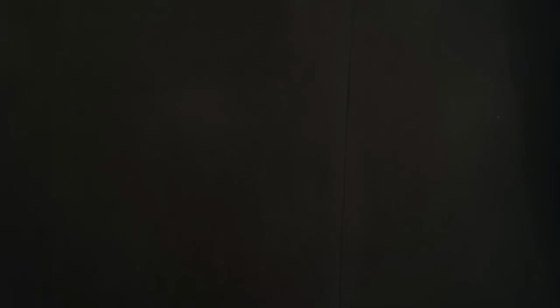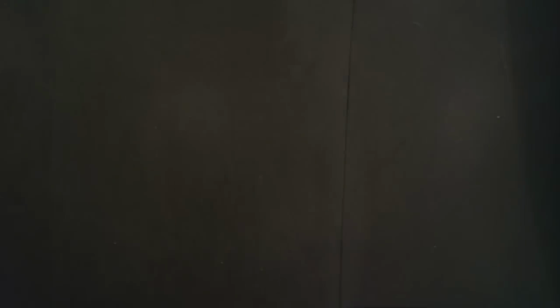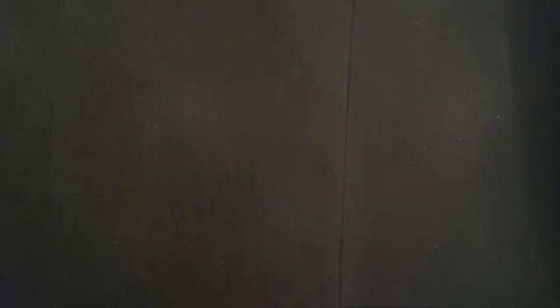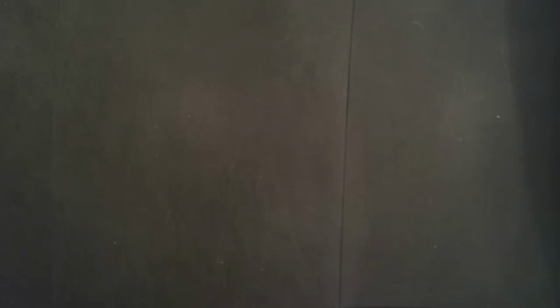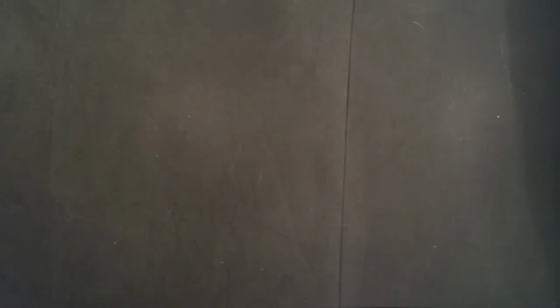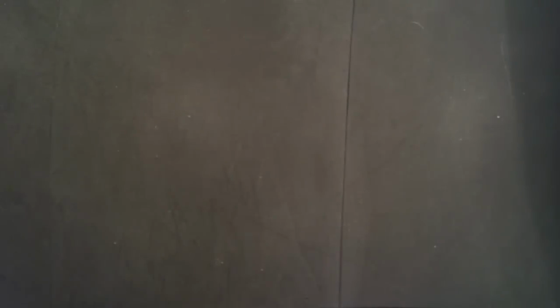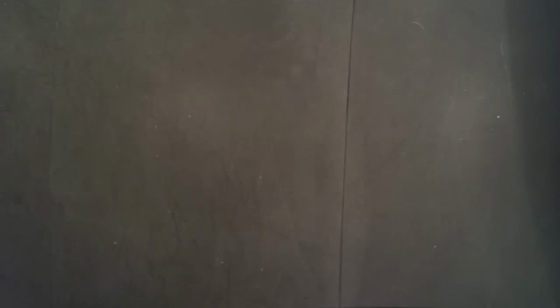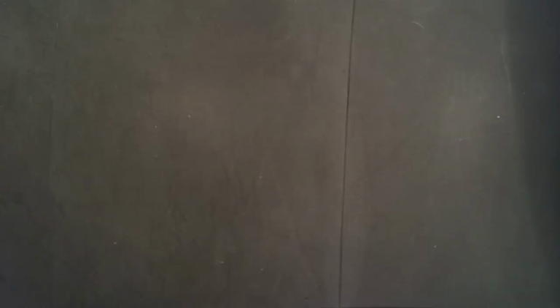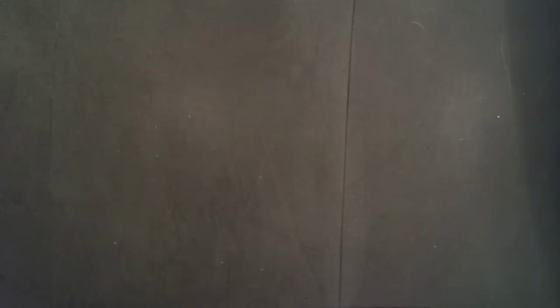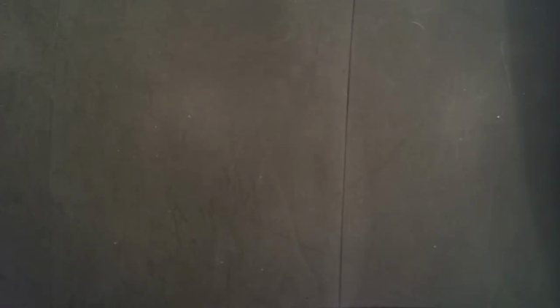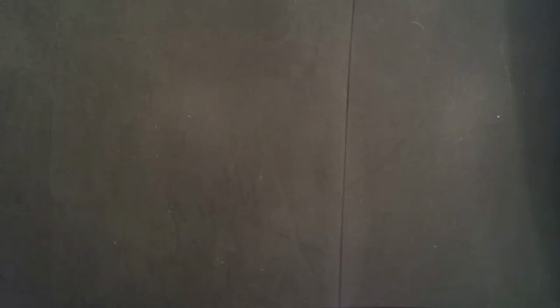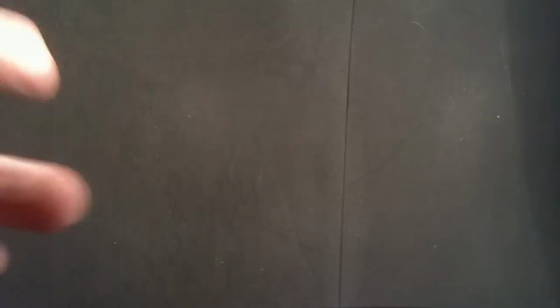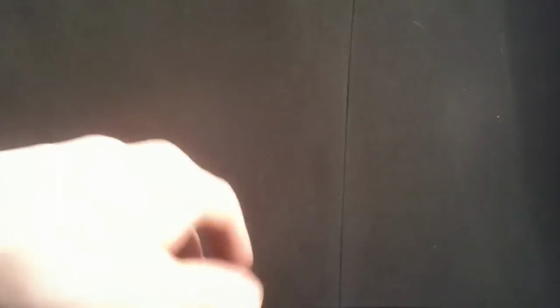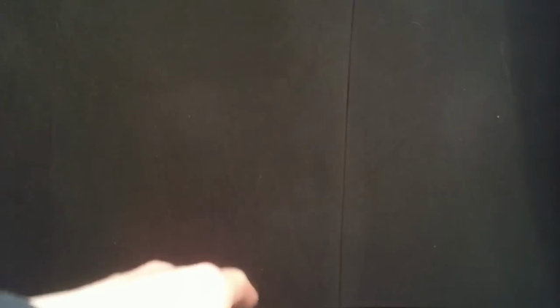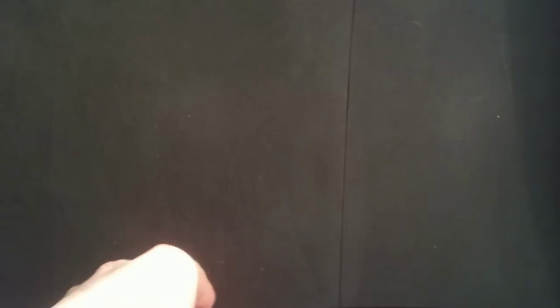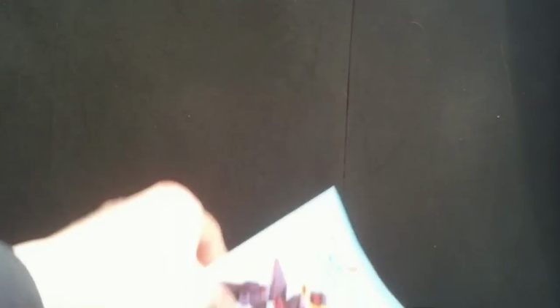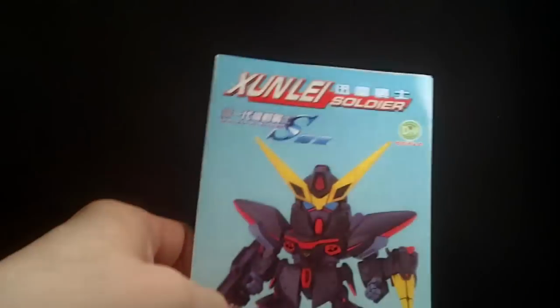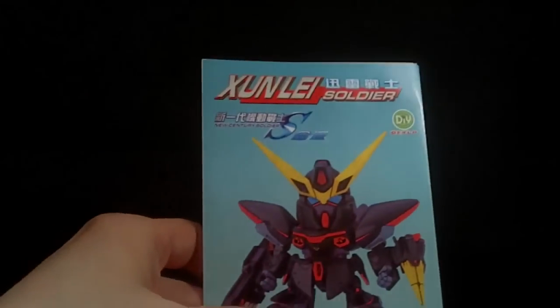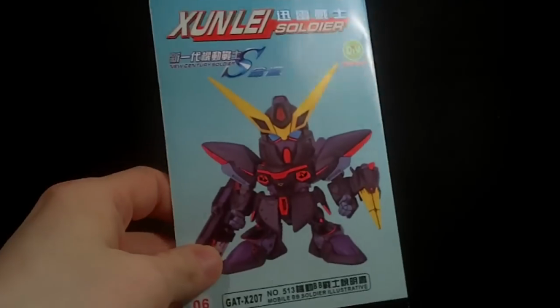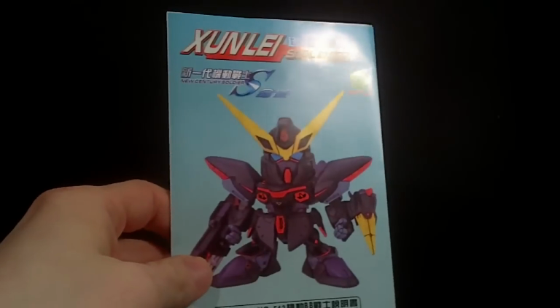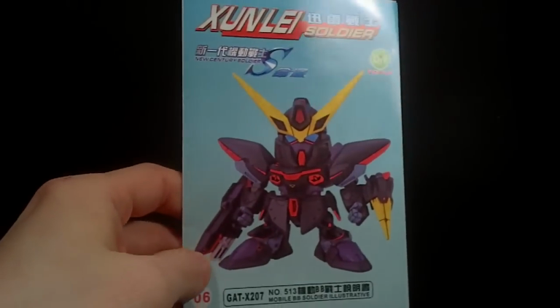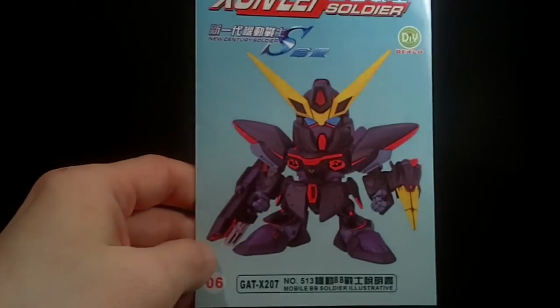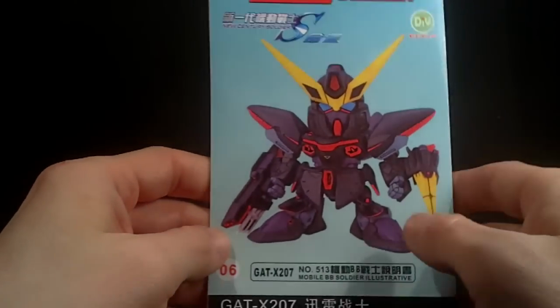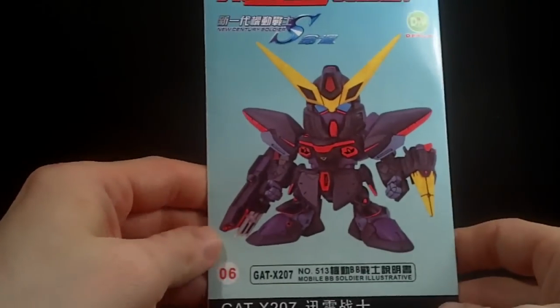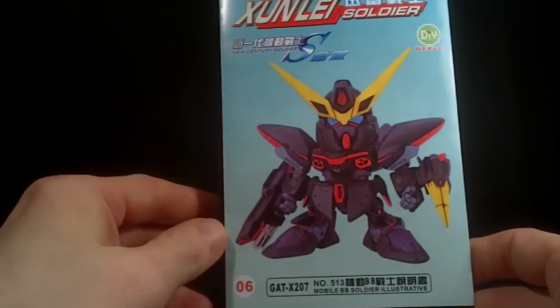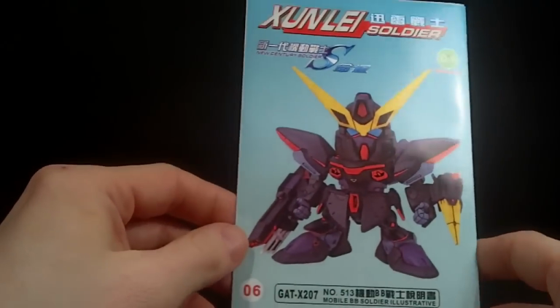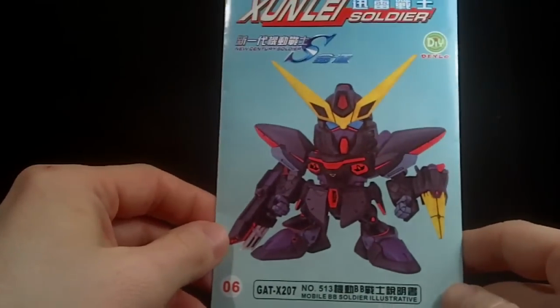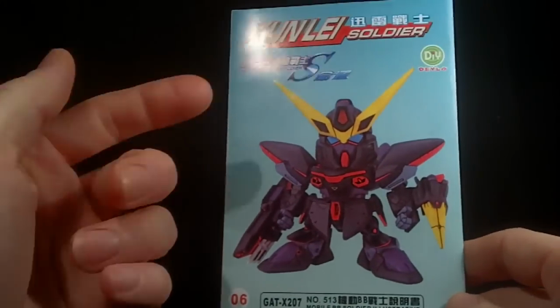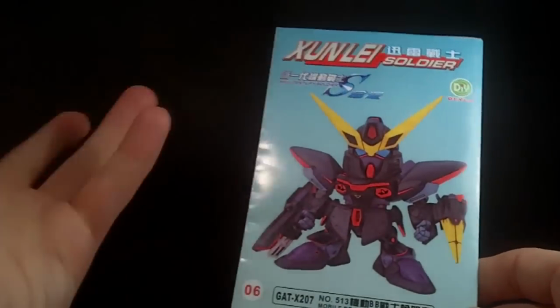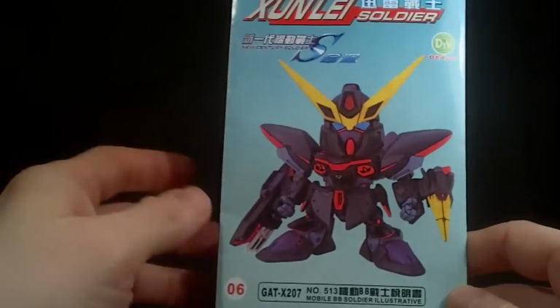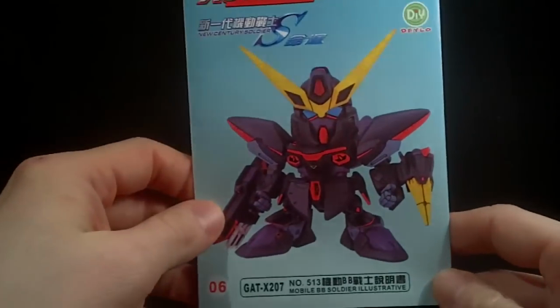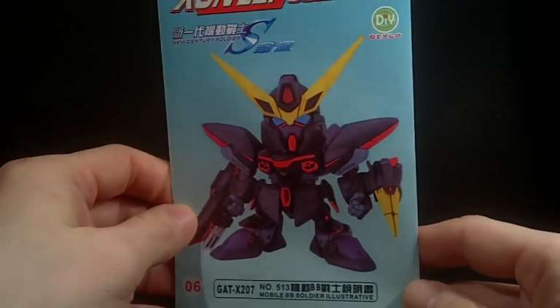Hello everybody. This is gonna be an unboxing, even though there's no box, of the knockoff Blitz Gundam that I got from Sir Toys. They put it in a package, so I'll review it.